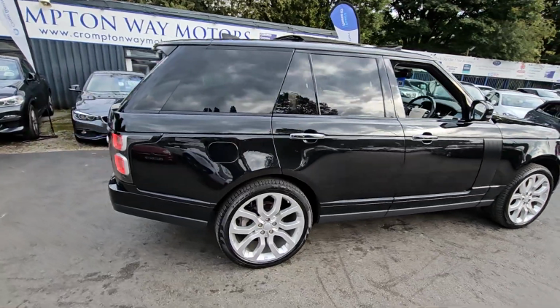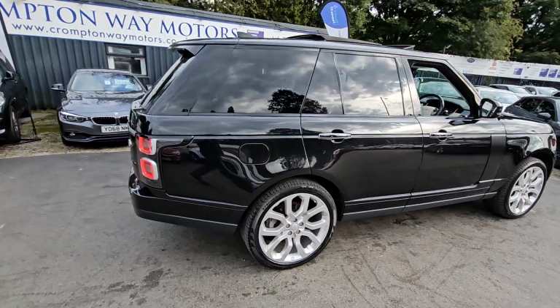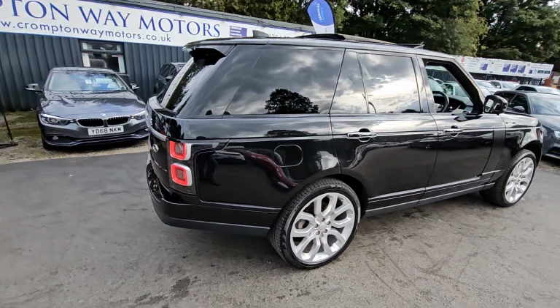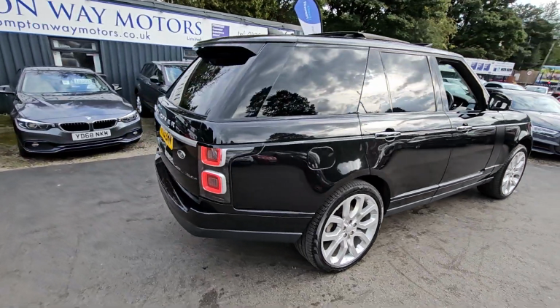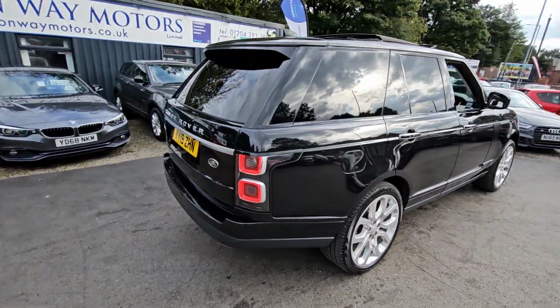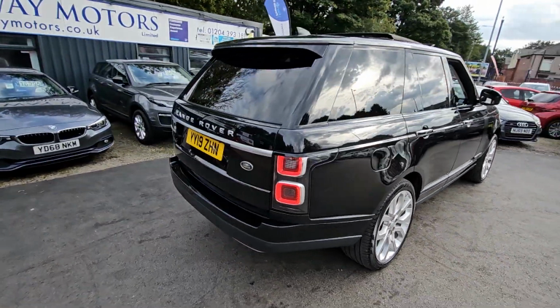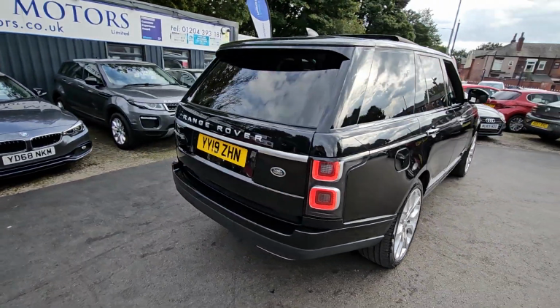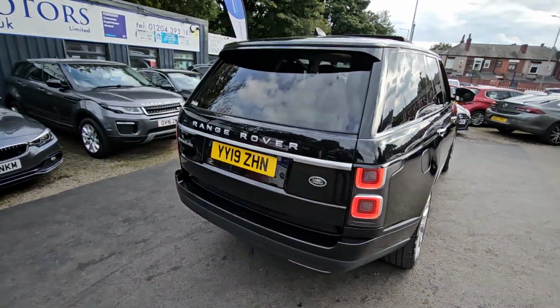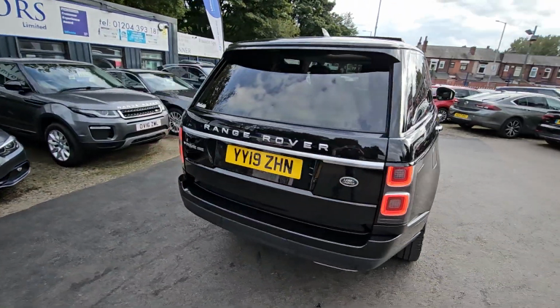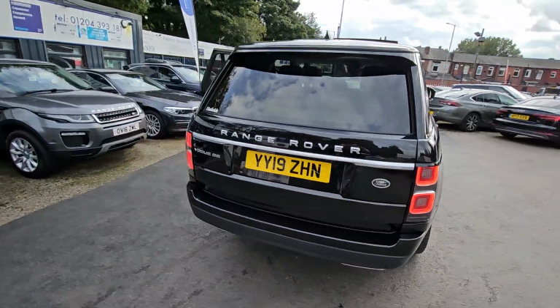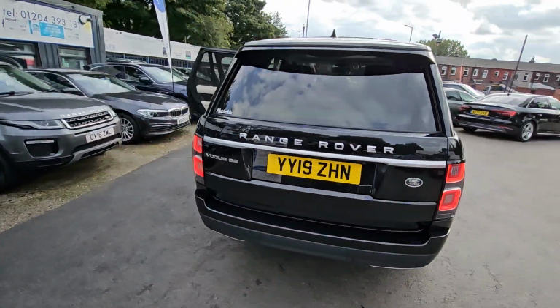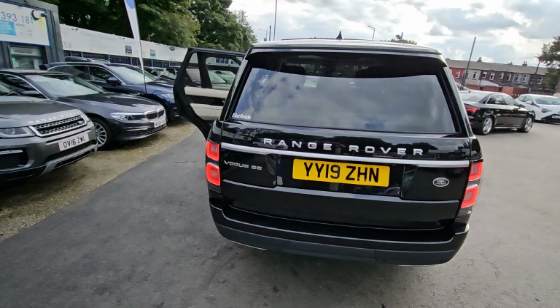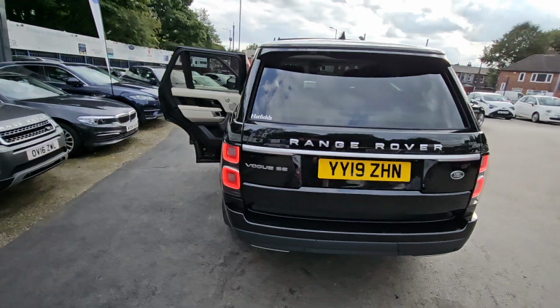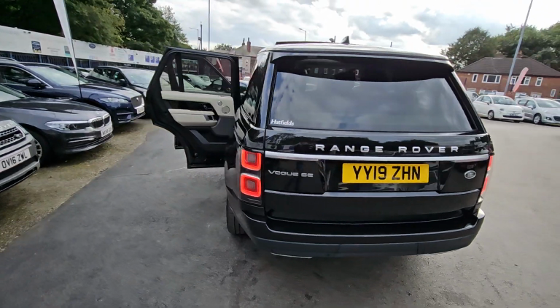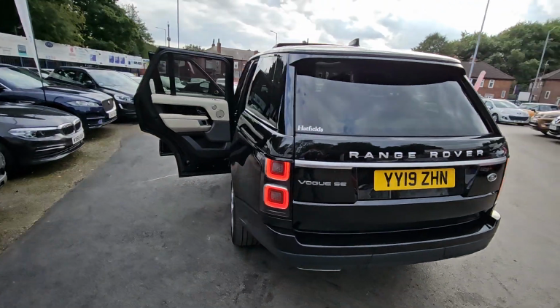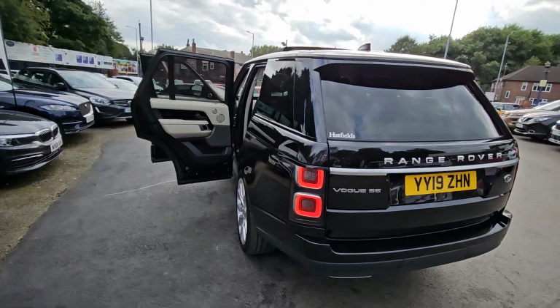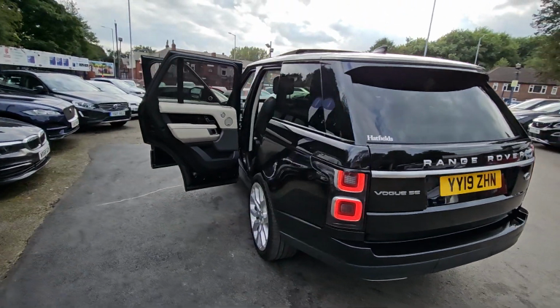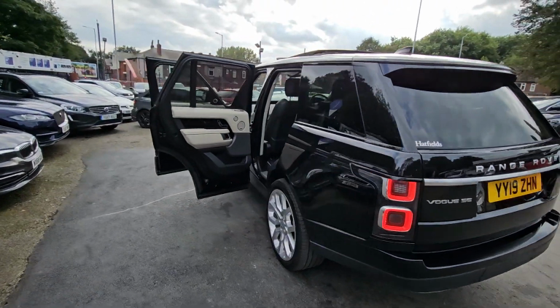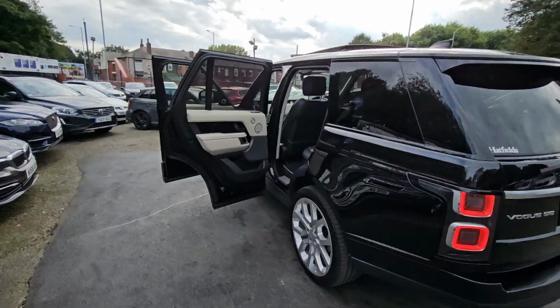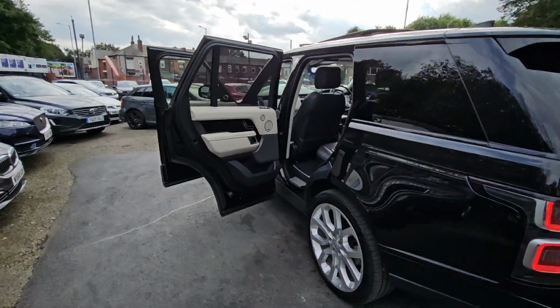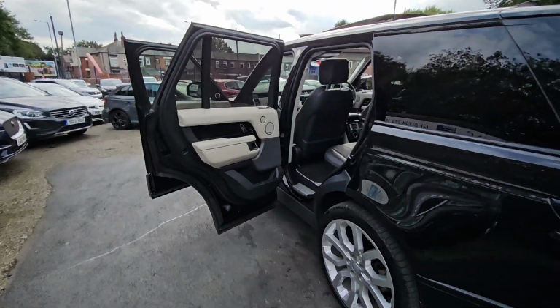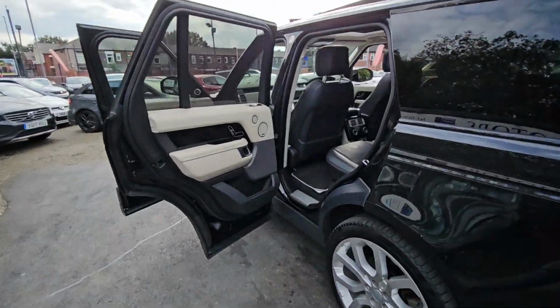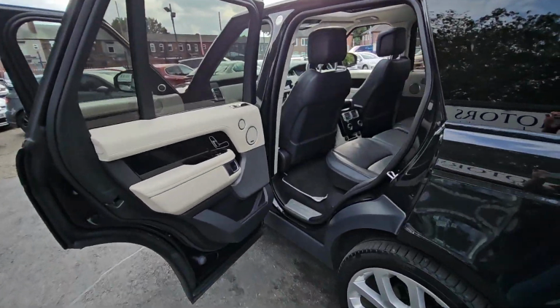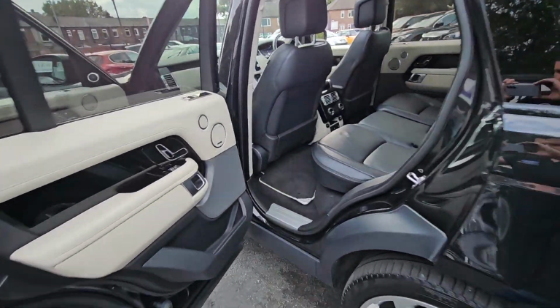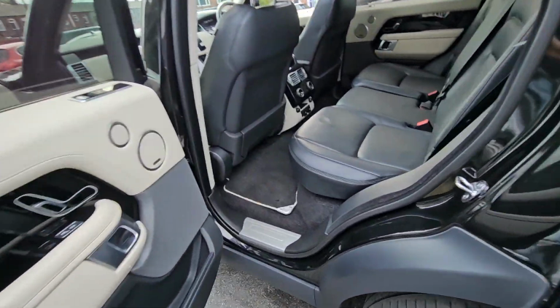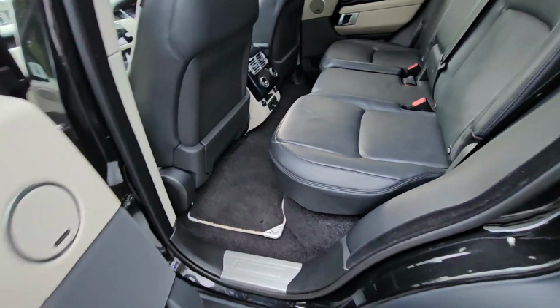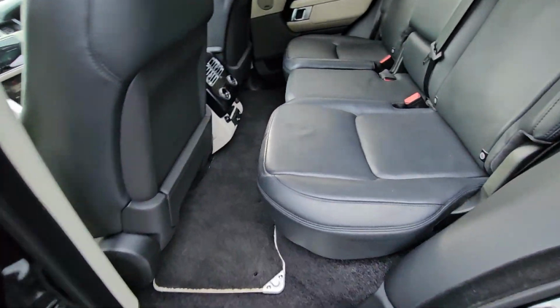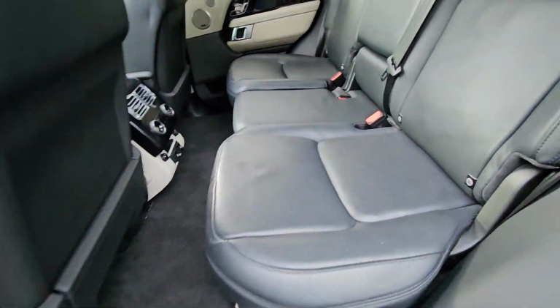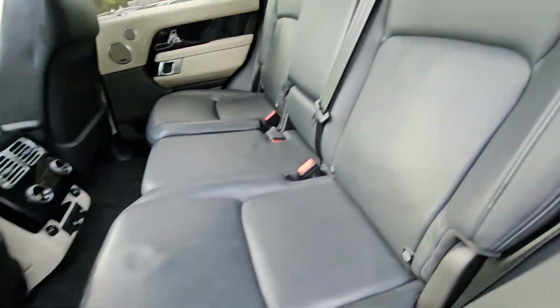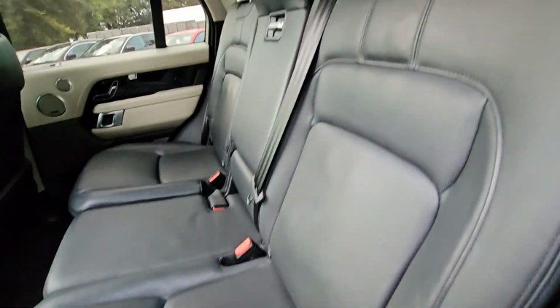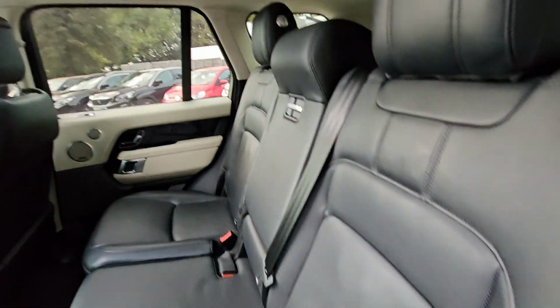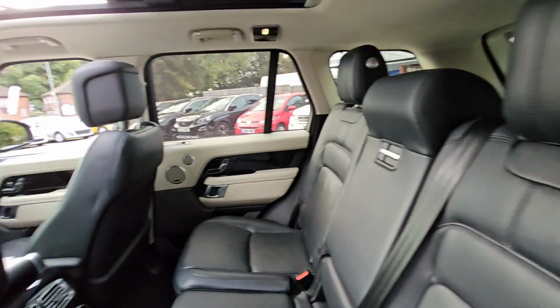Hi everyone, it's Braden at Cromptoway Motors and this is our latest arrival. This is a stunning 2019 Range Rover Vogue SE. This car is packed full of spec which includes features such as full black leather interior,